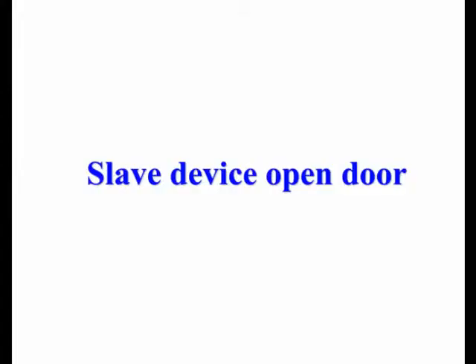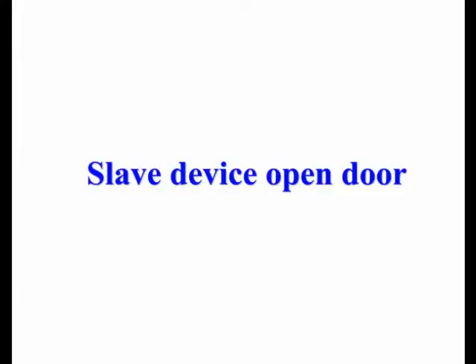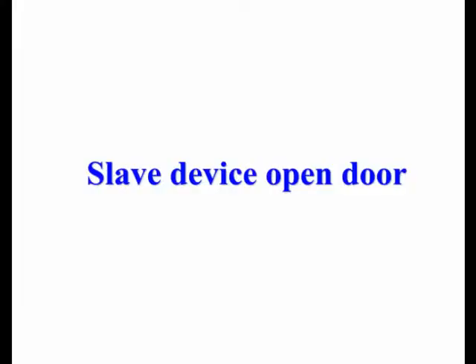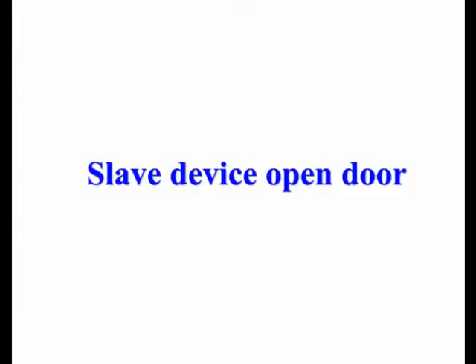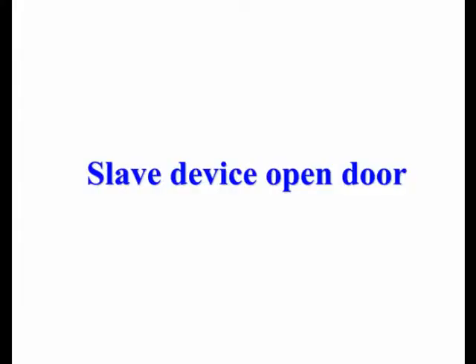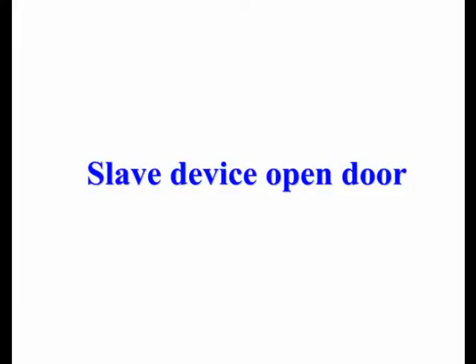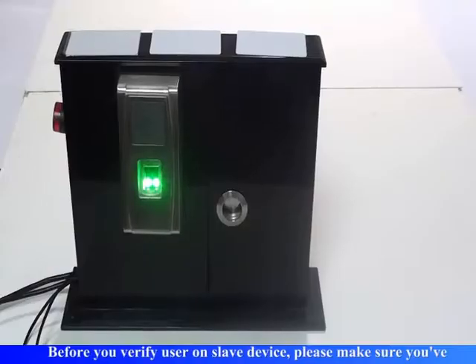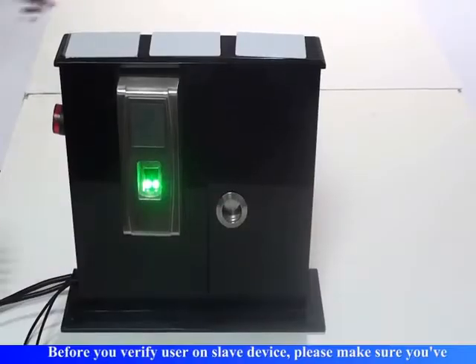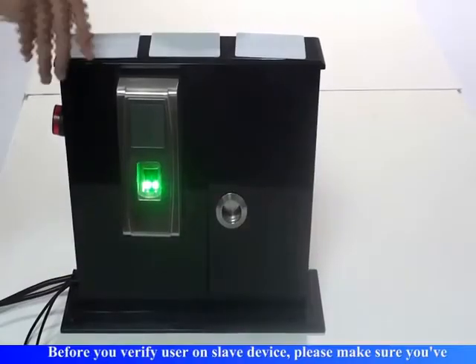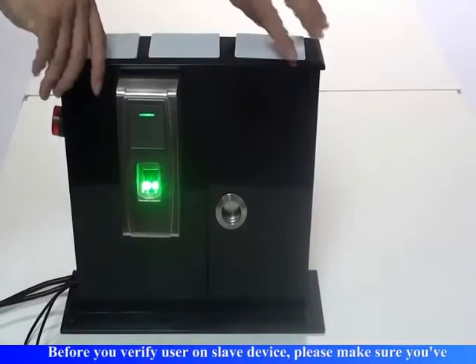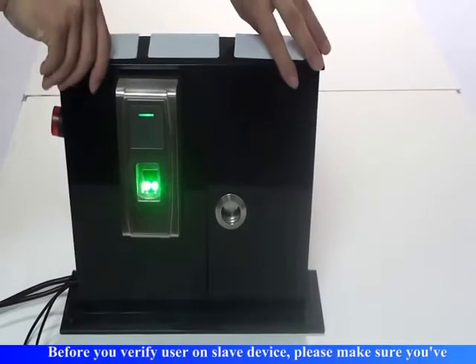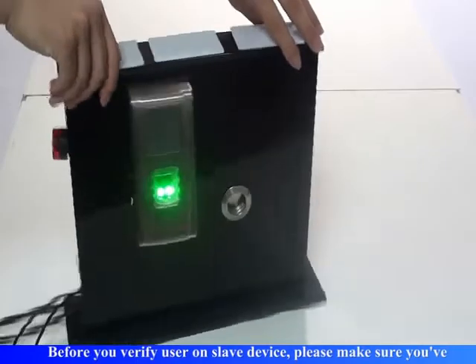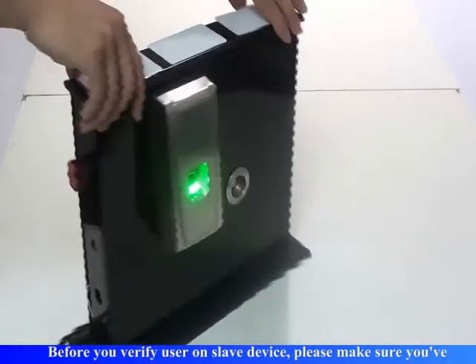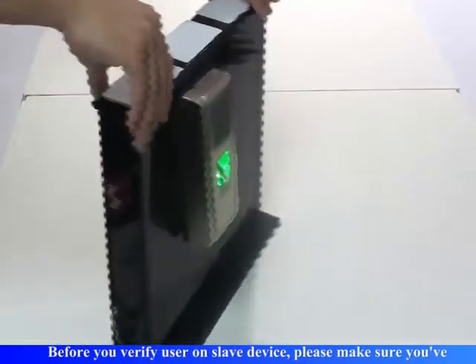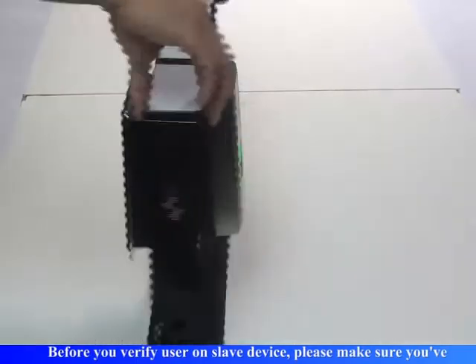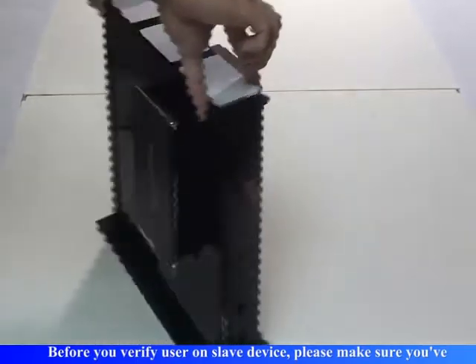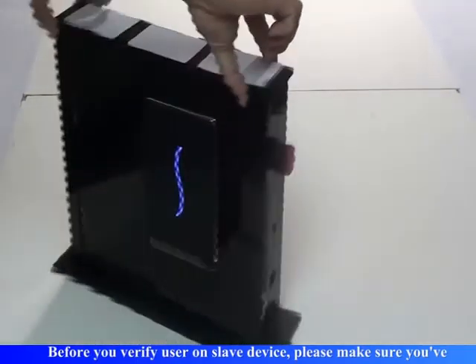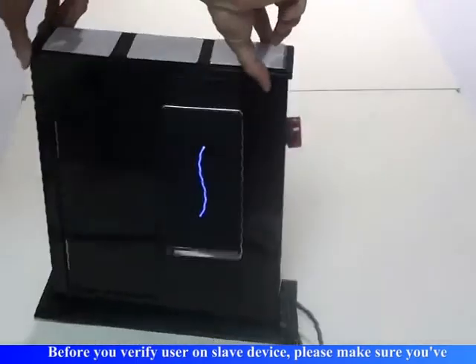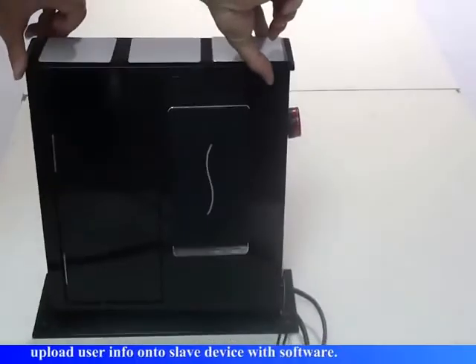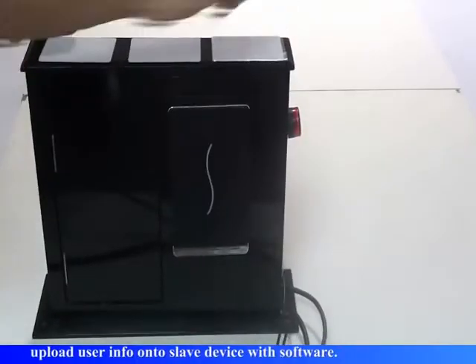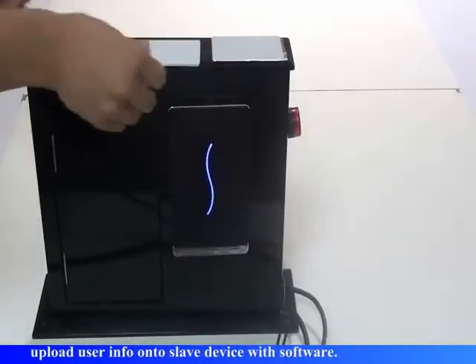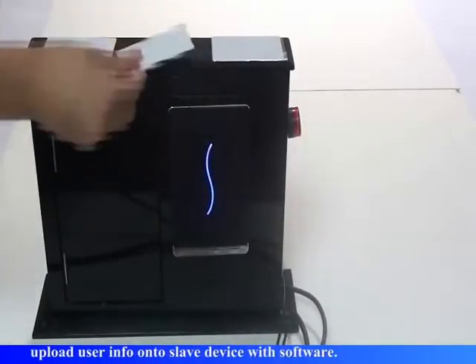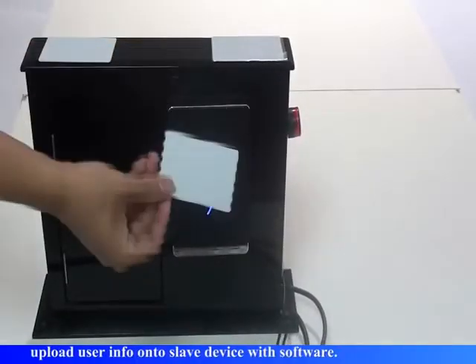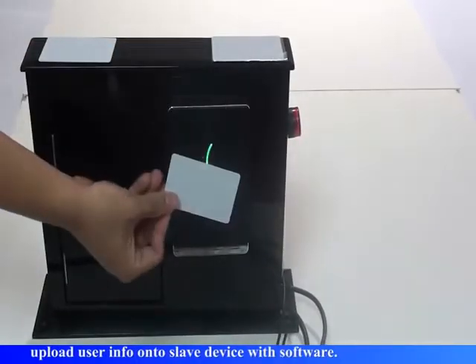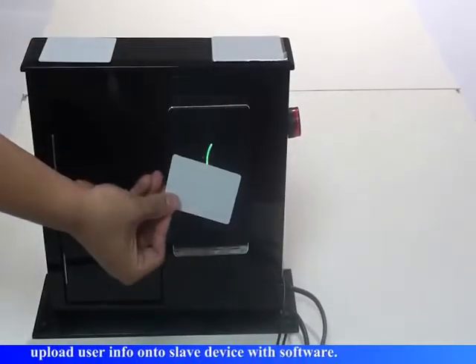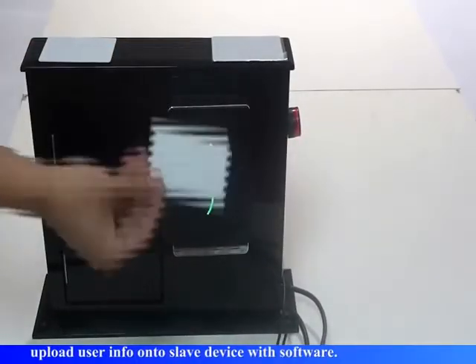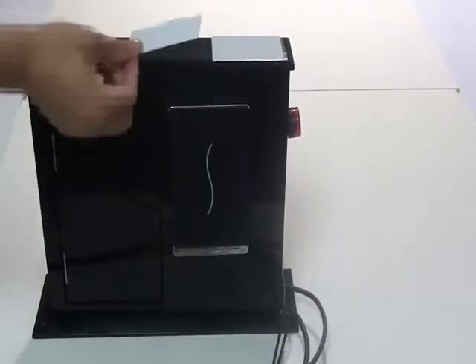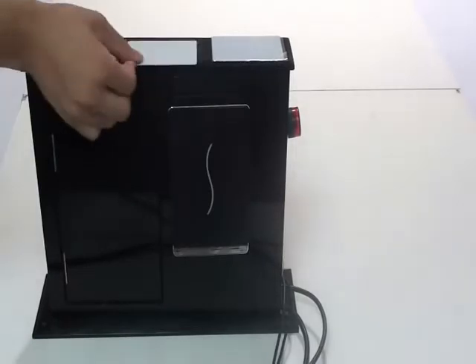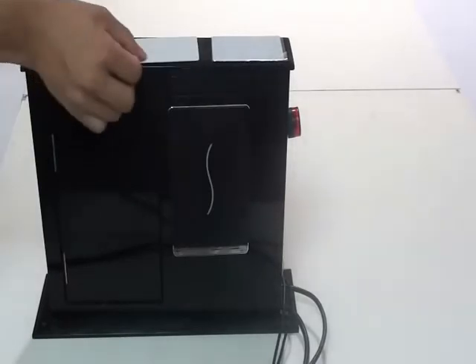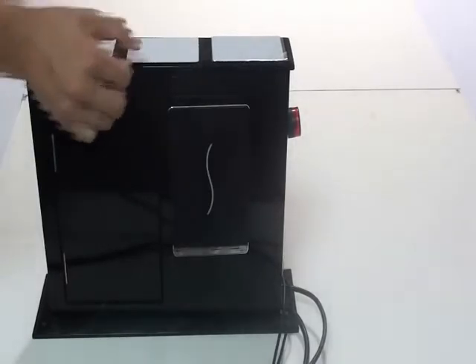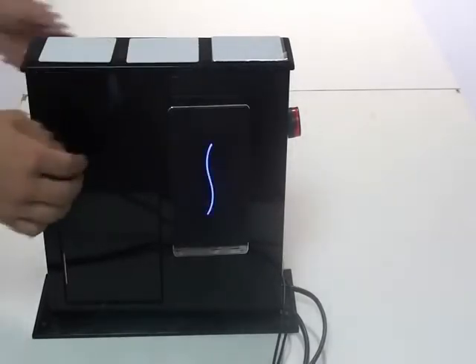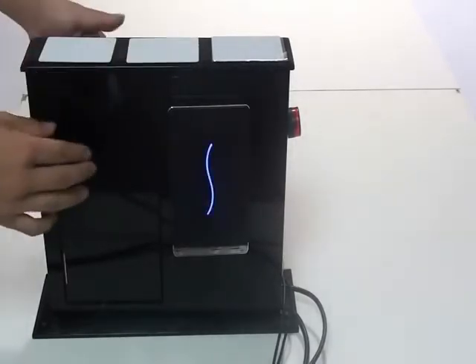Slave device open door. Before you verify a user on the slave device, please make sure you upload user info onto the slave device with the software.